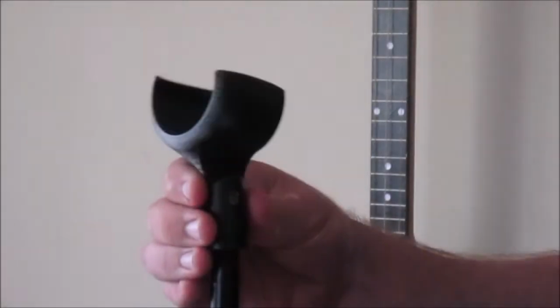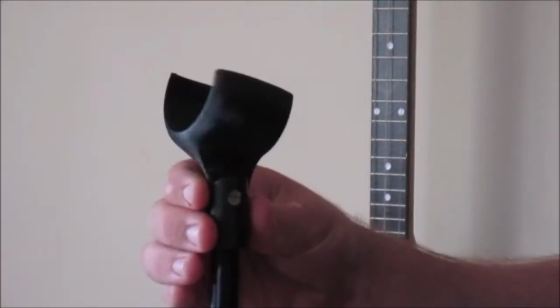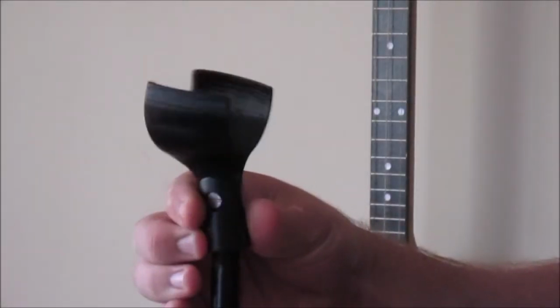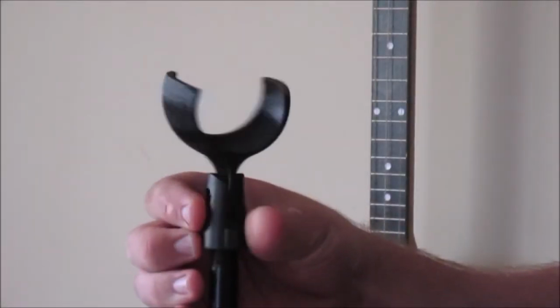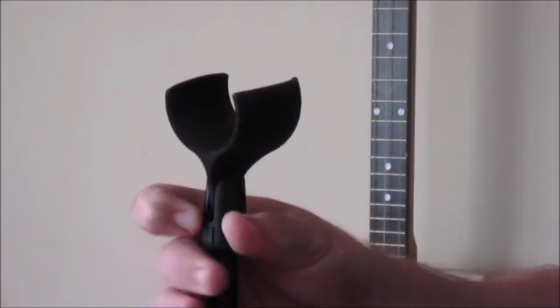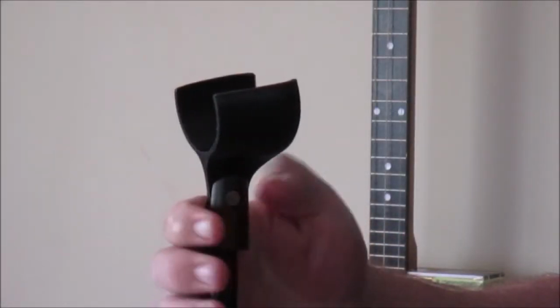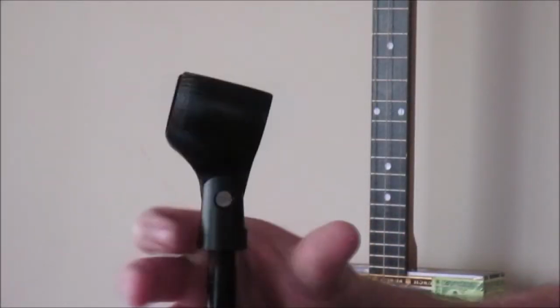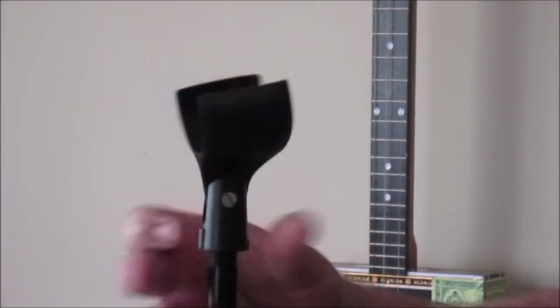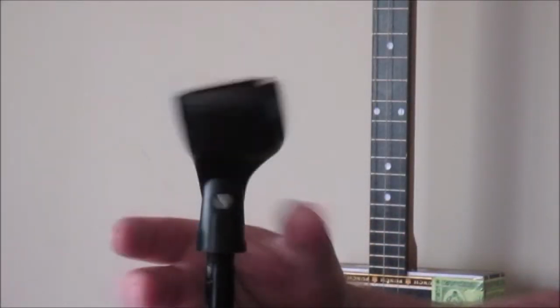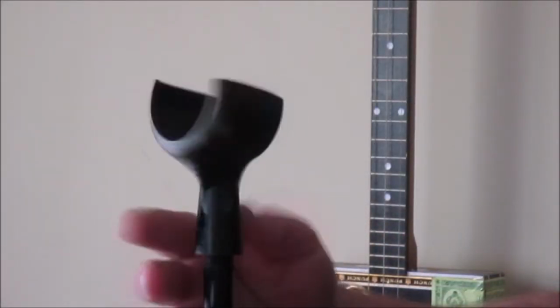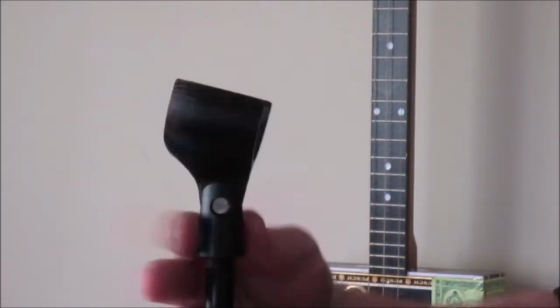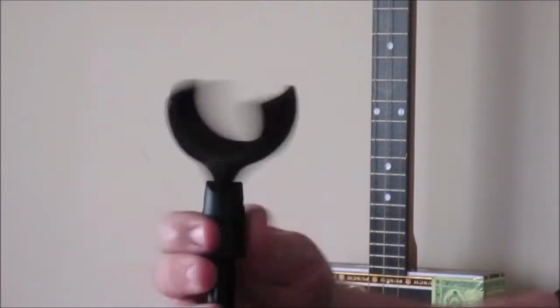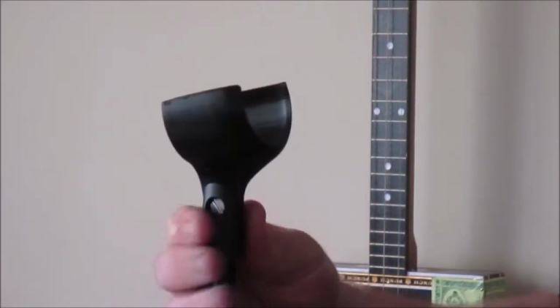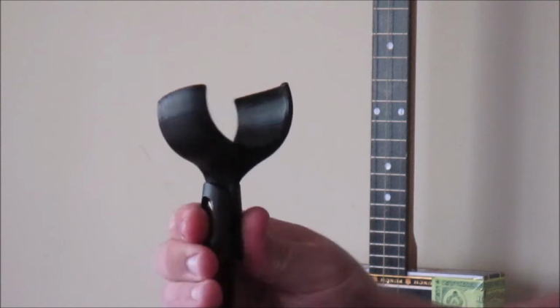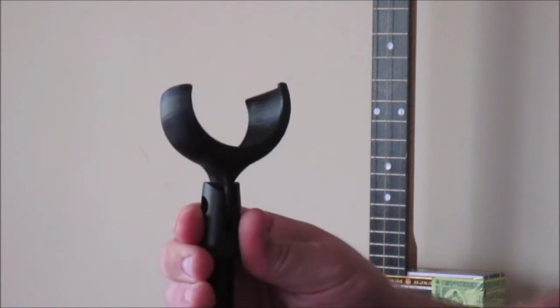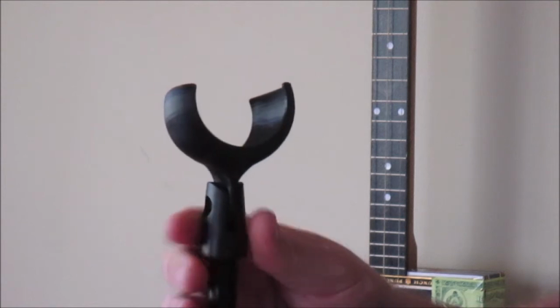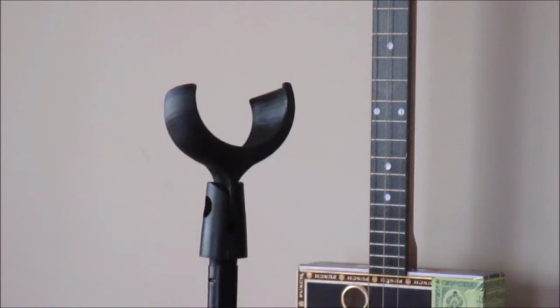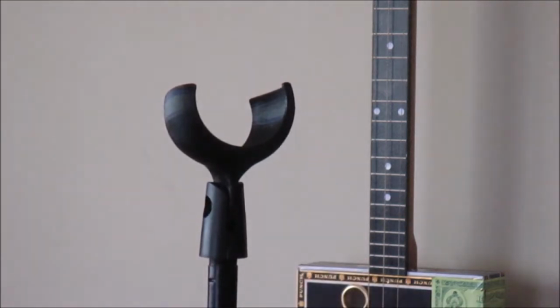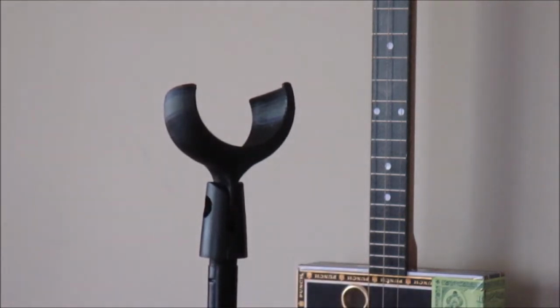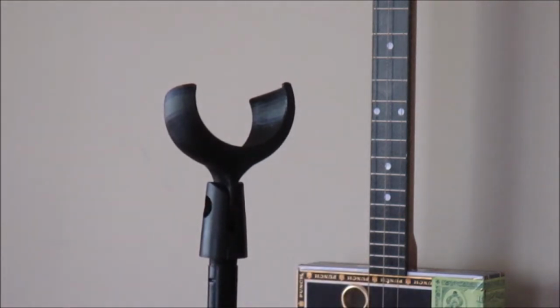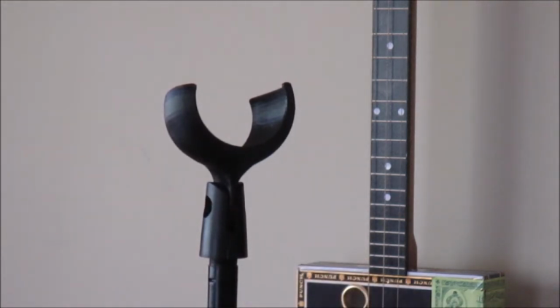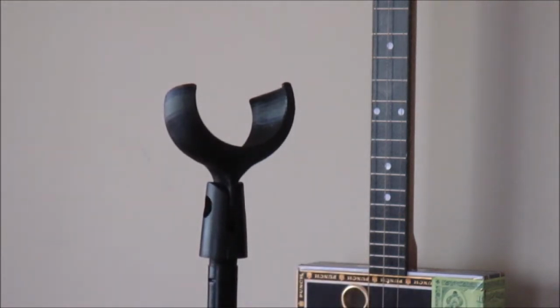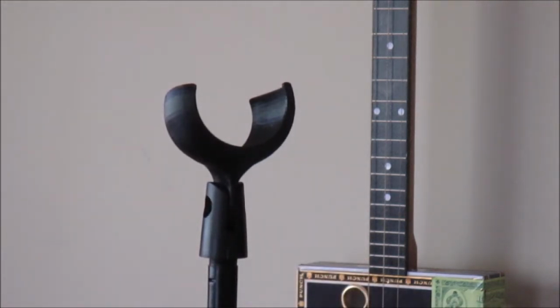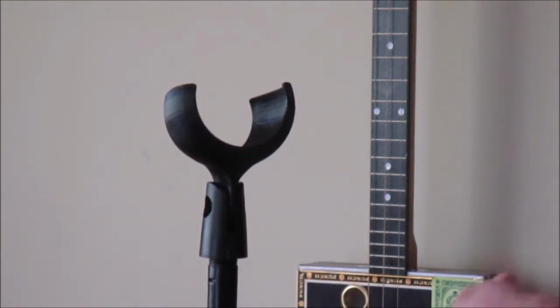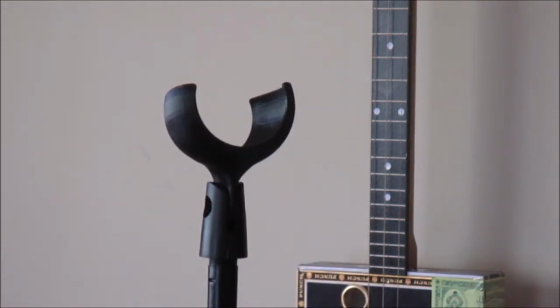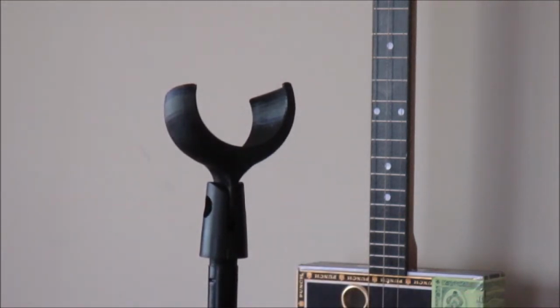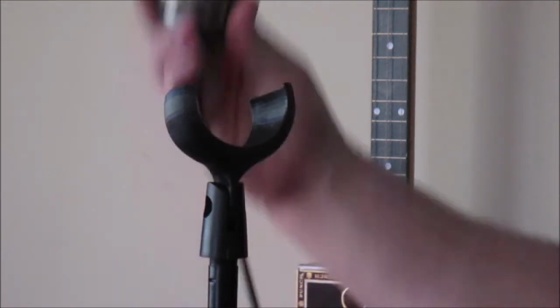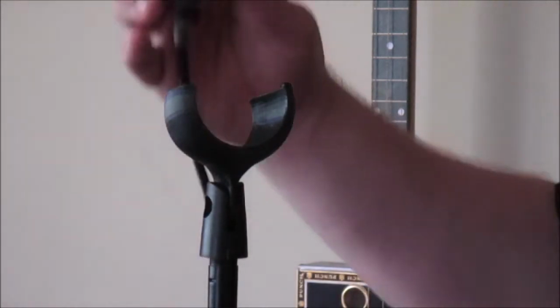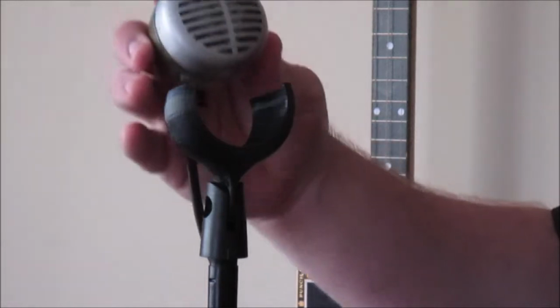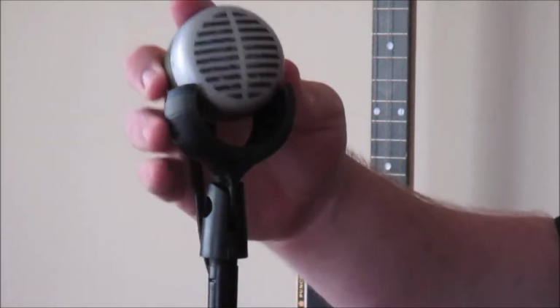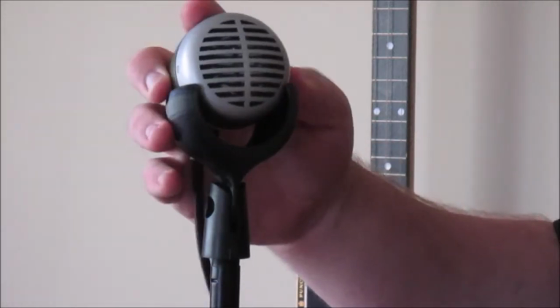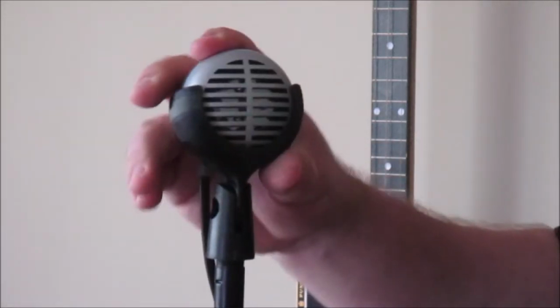Installing the Green Bullet Mic Holder is simple. Just twist it on the top of a mic stand, and there you go. Snap your Green Bullet microphone into it, and you have a nice secure place to keep it.